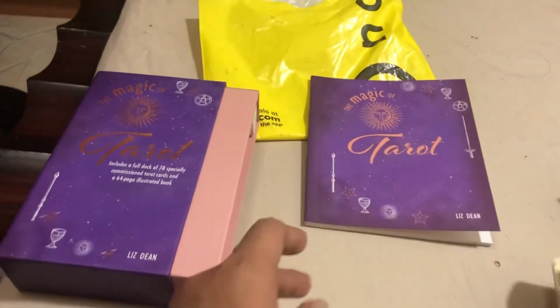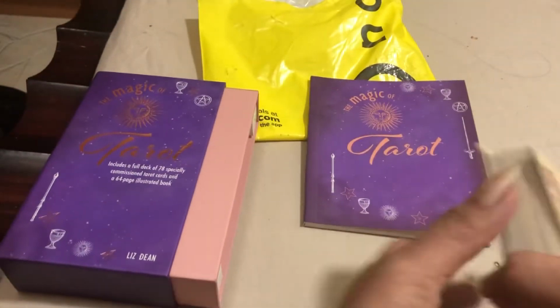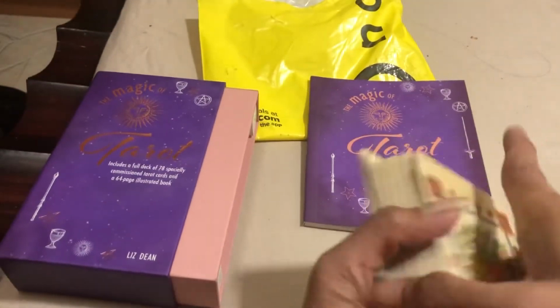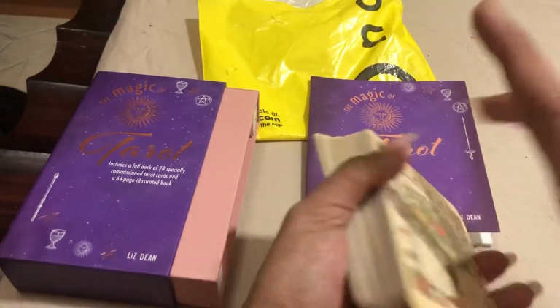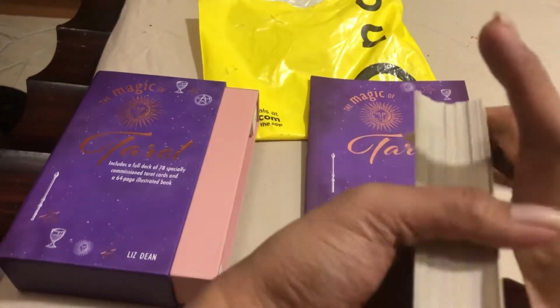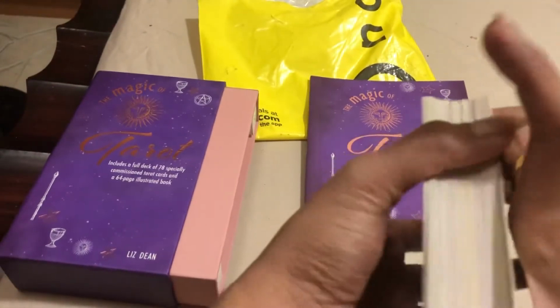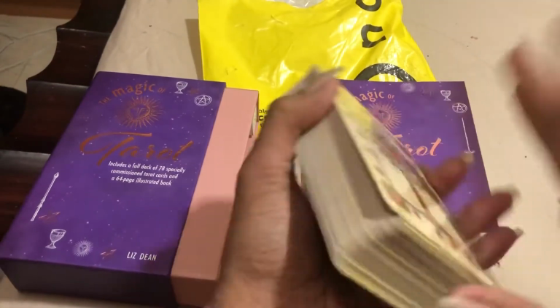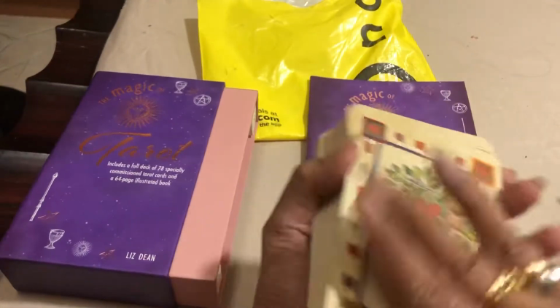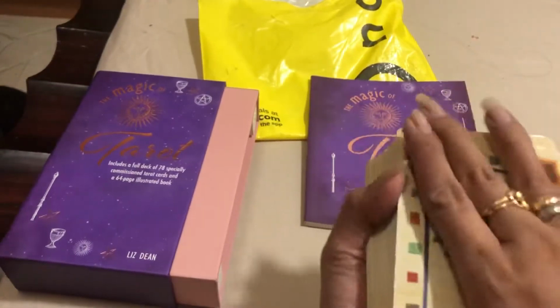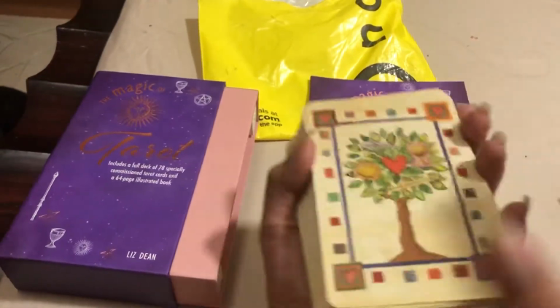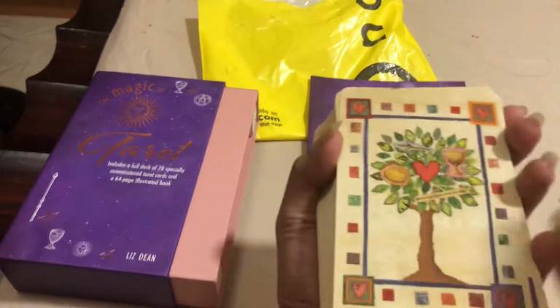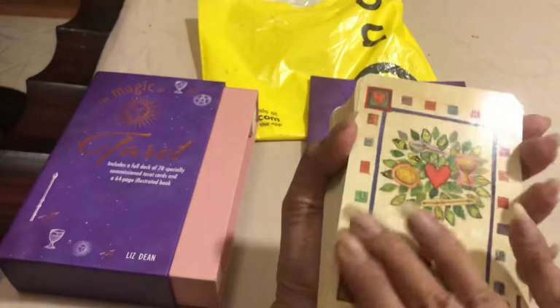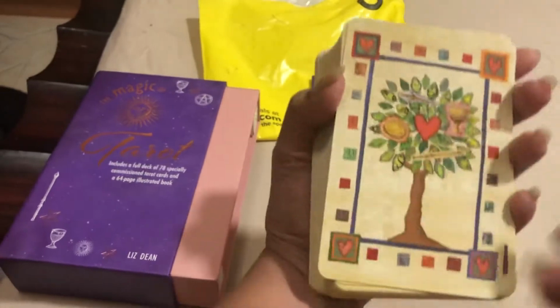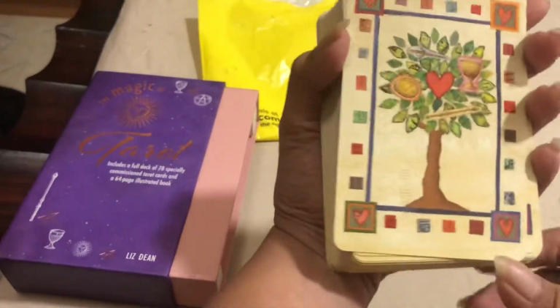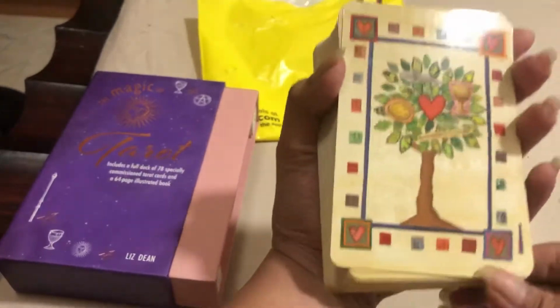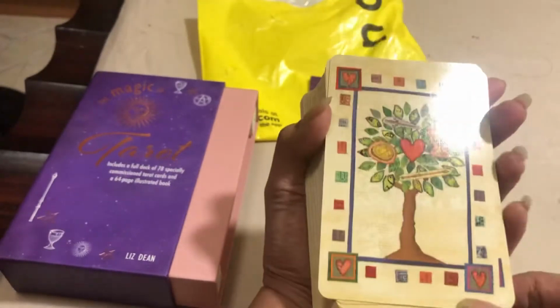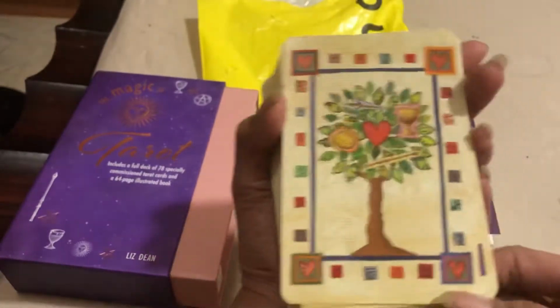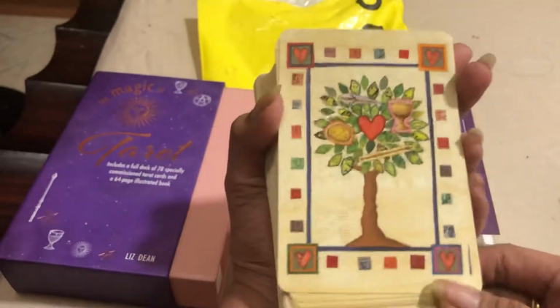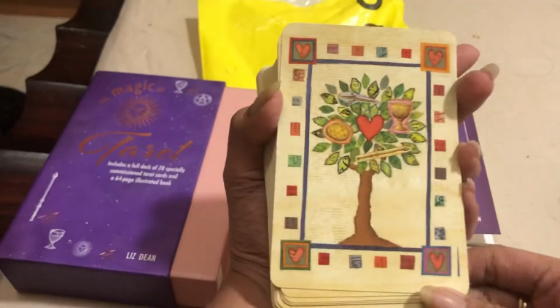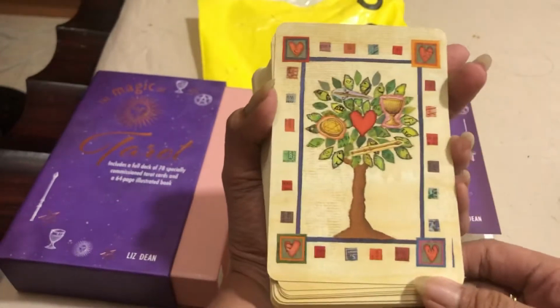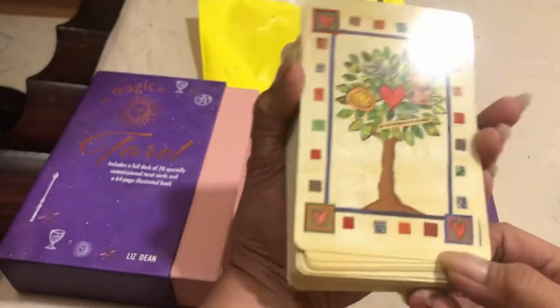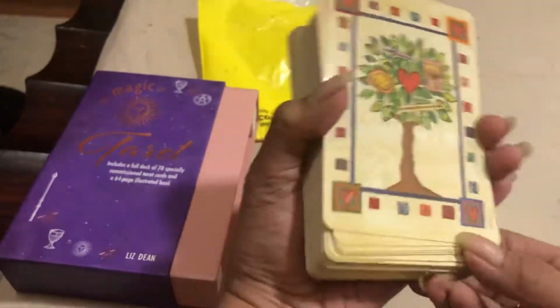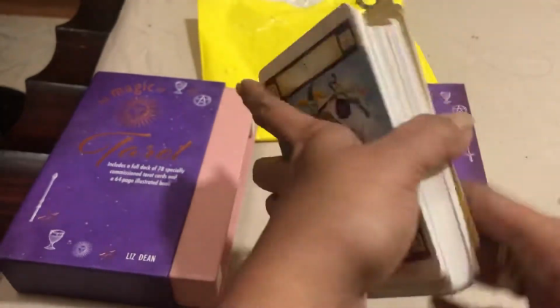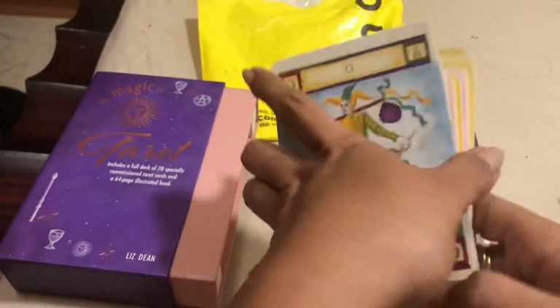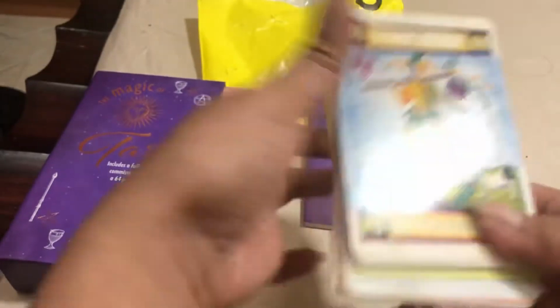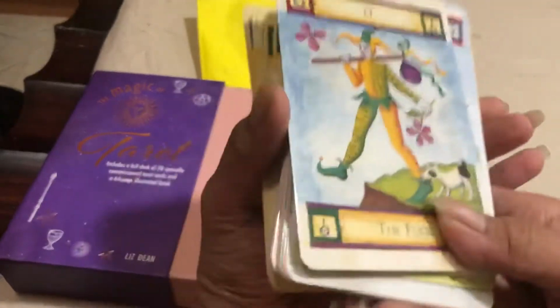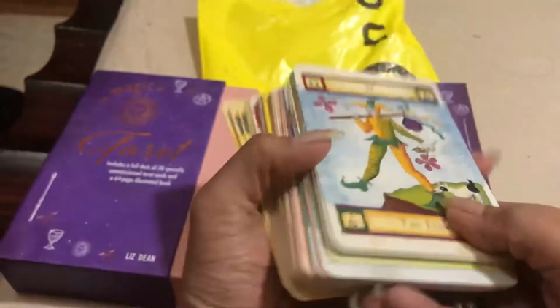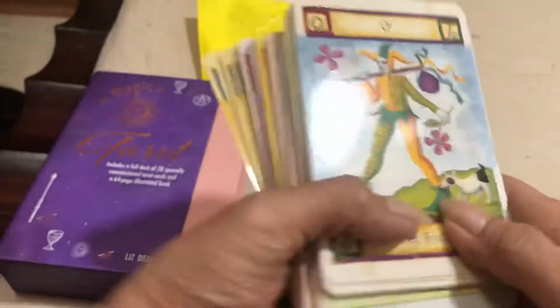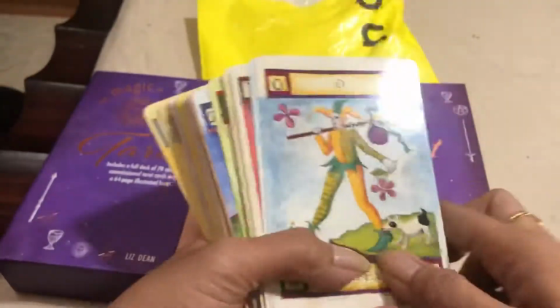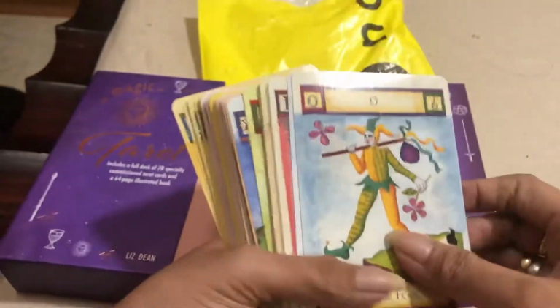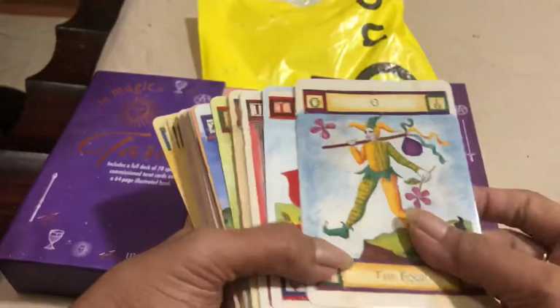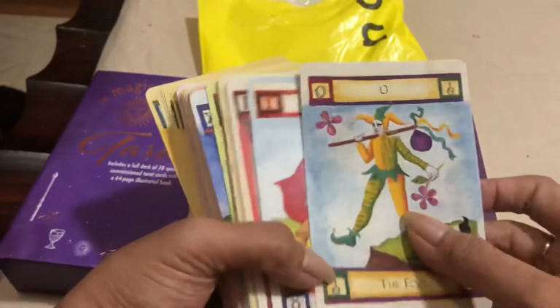The cards themselves are here. This is the back of the card — great artwork, I must say. And the front of the cards are here. Let's see them one by one.